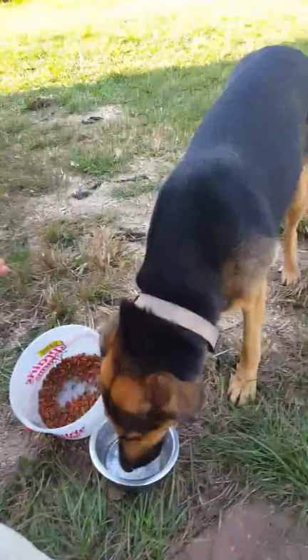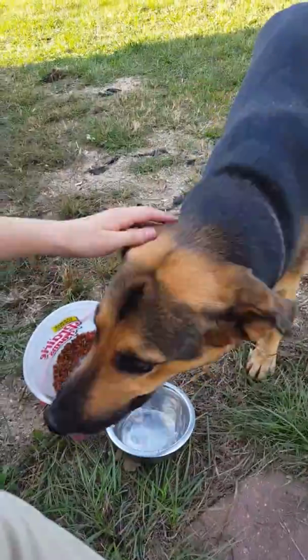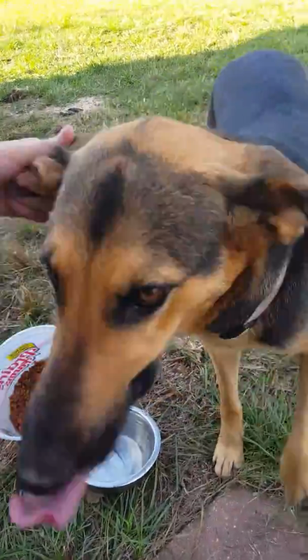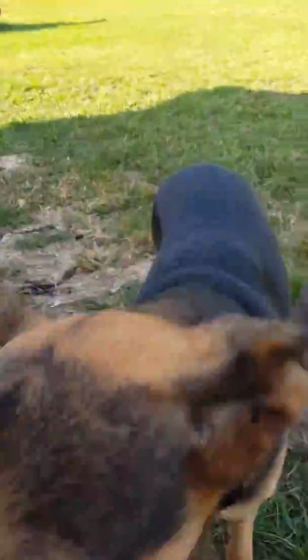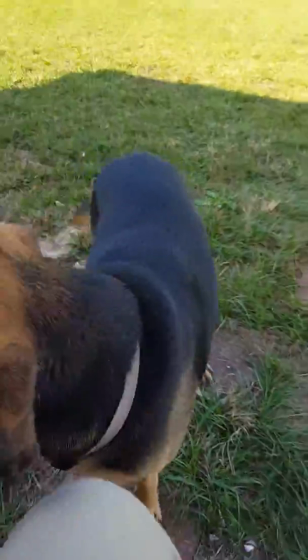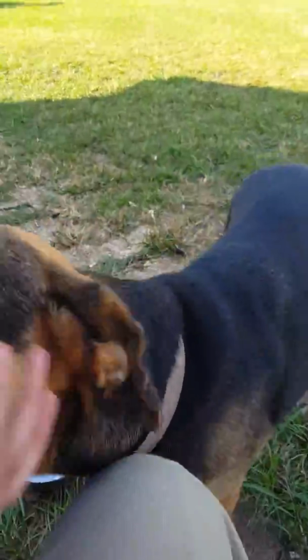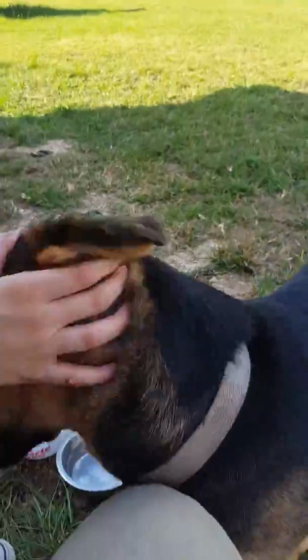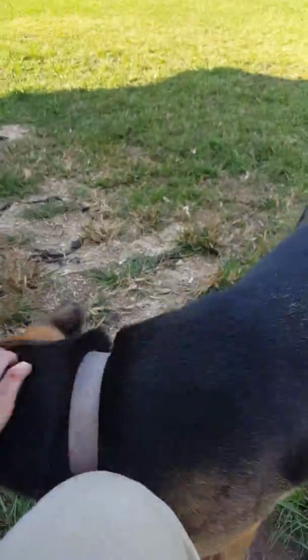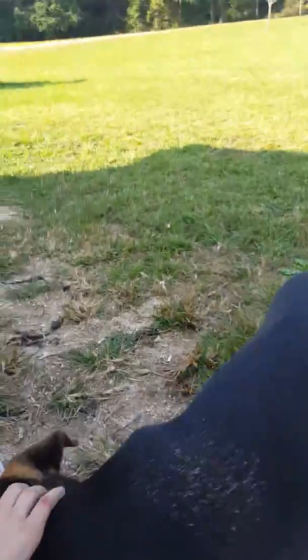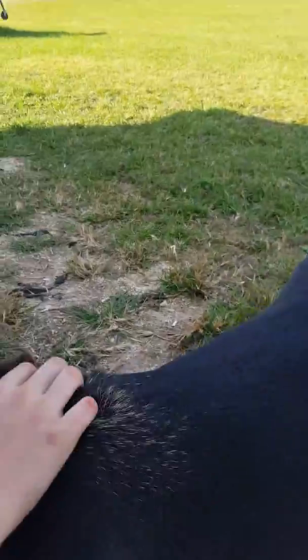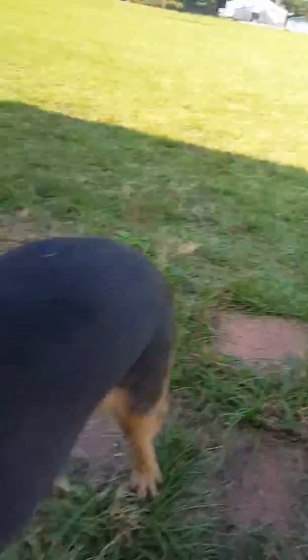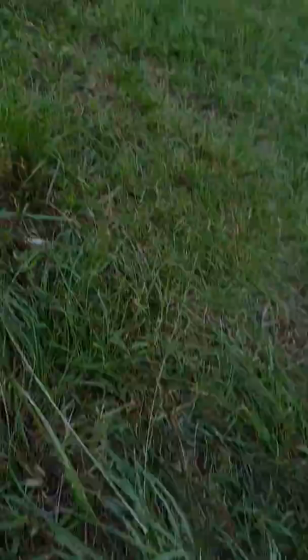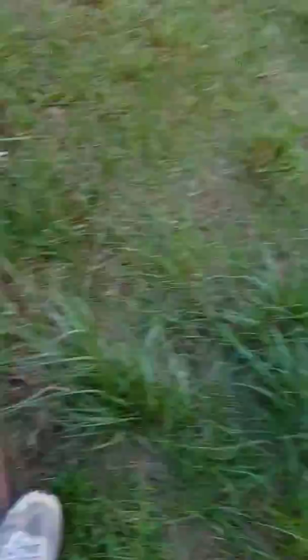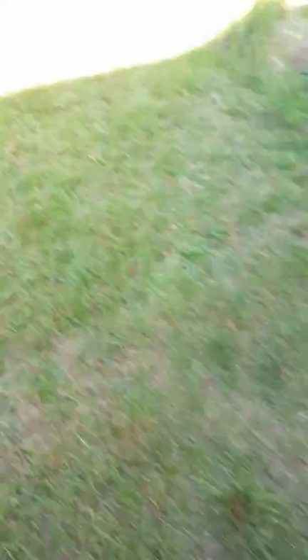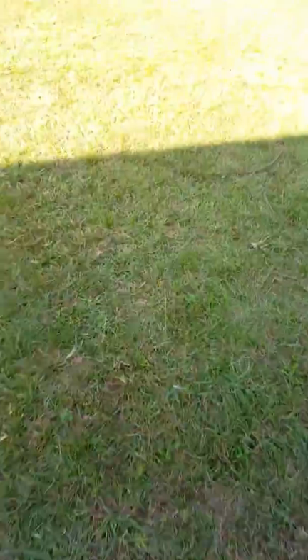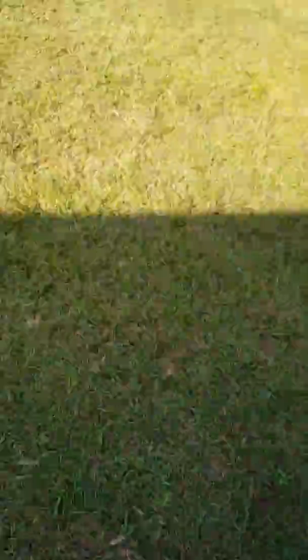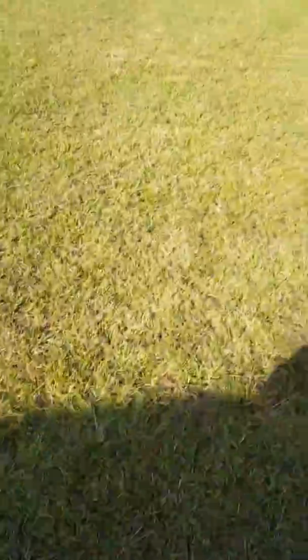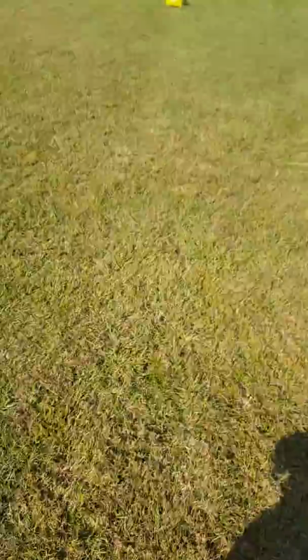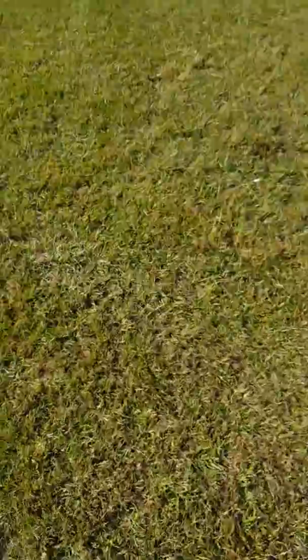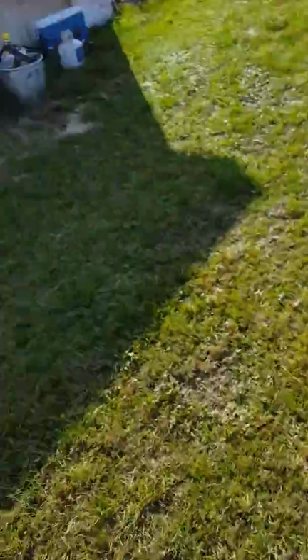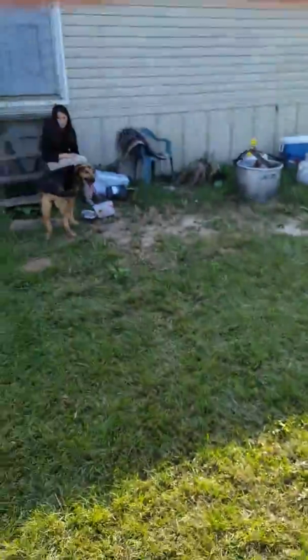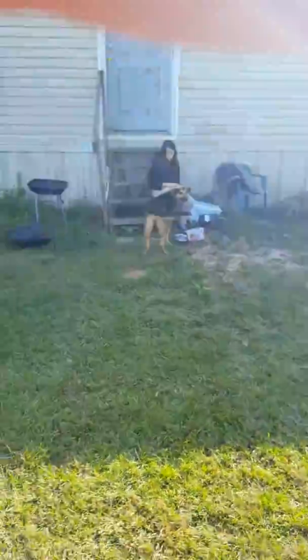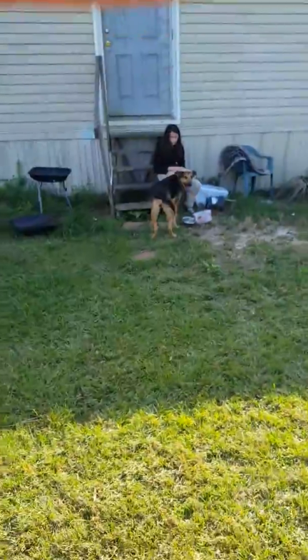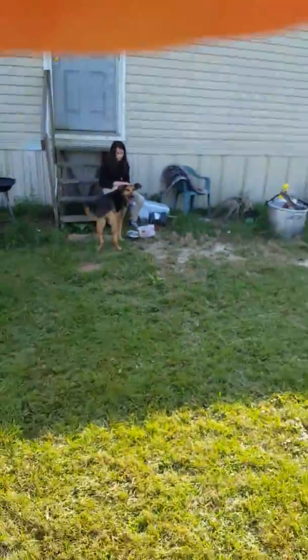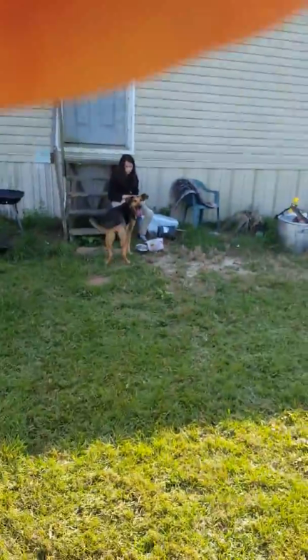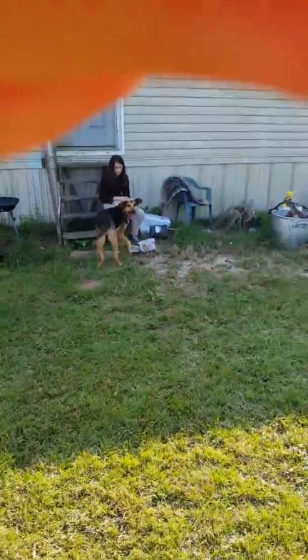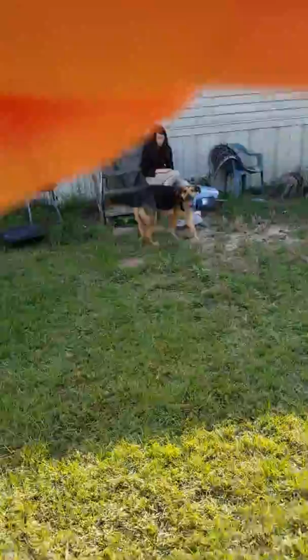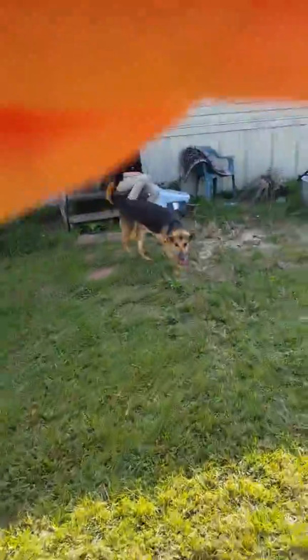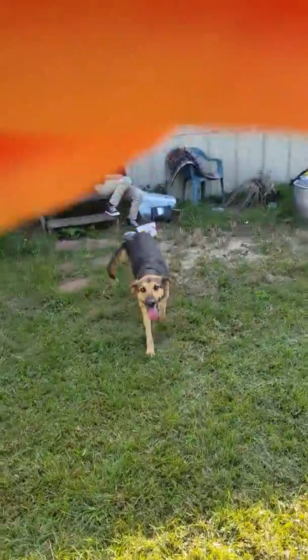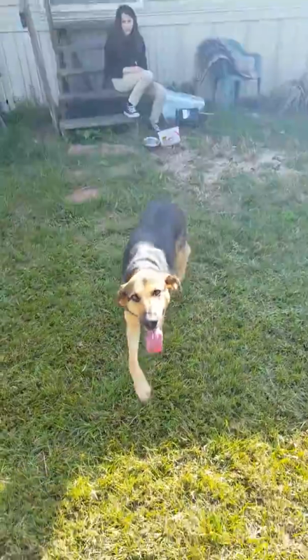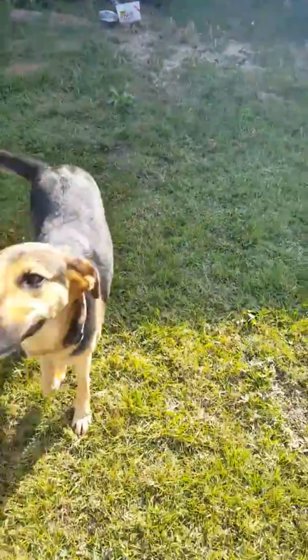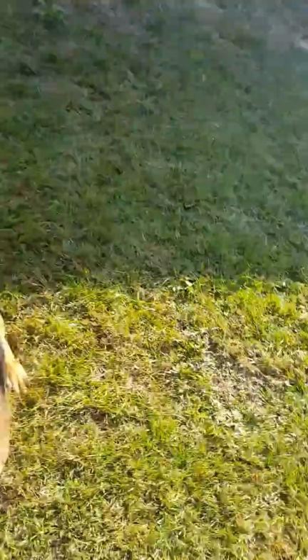She has a collar. We don't know who her owner is. Here's the thing — watch. So anybody who knows who Dogmeat is from Fallout 4, watch. Dogmeat! Dogmeat! She comes to Dogmeat. She likes that name.